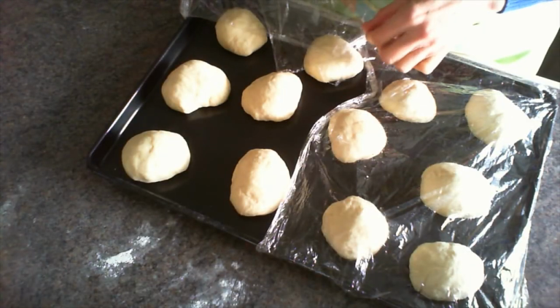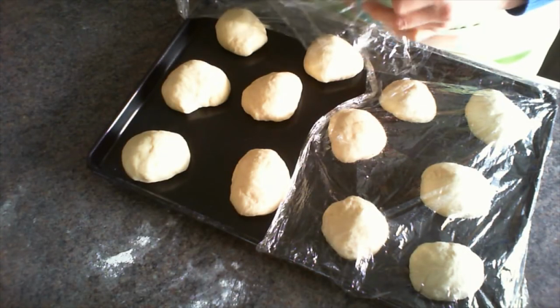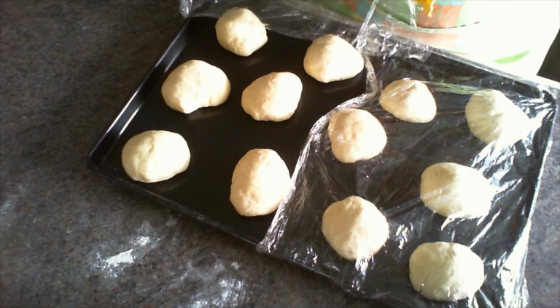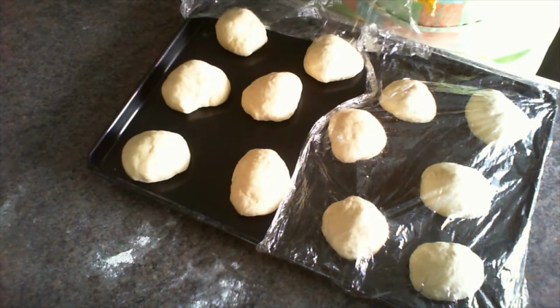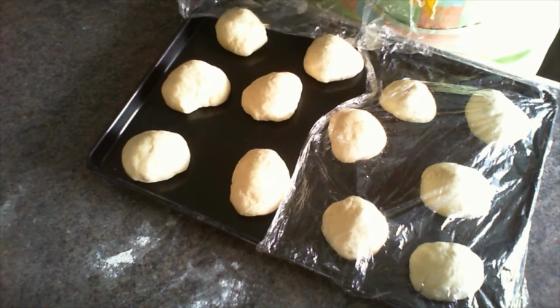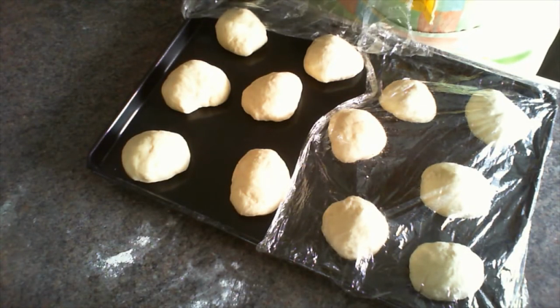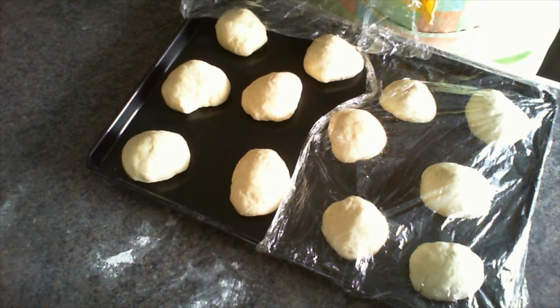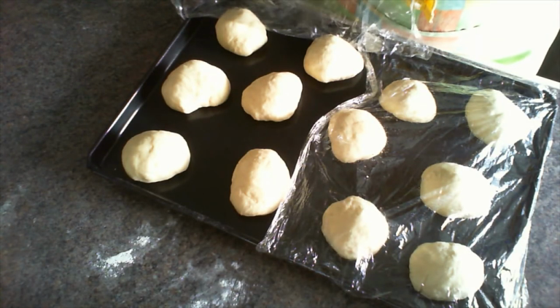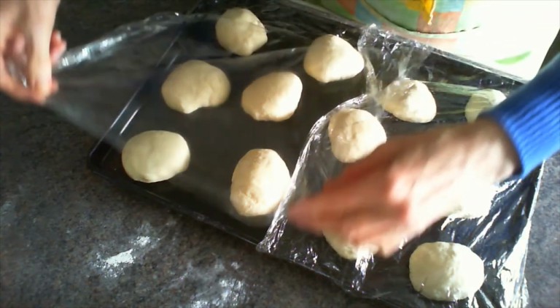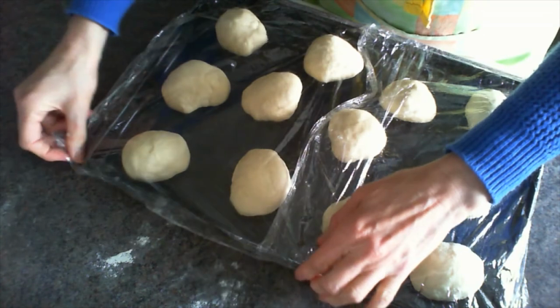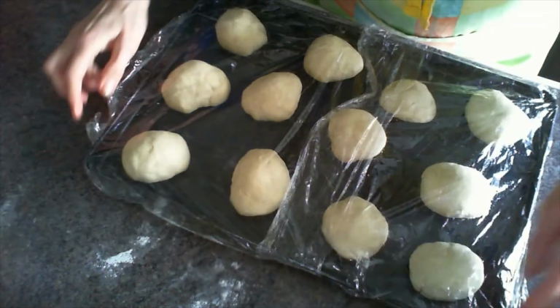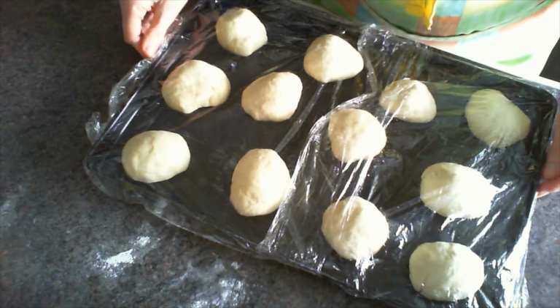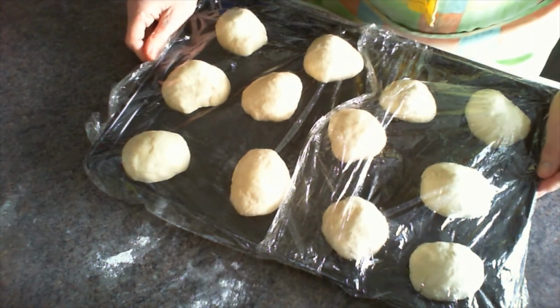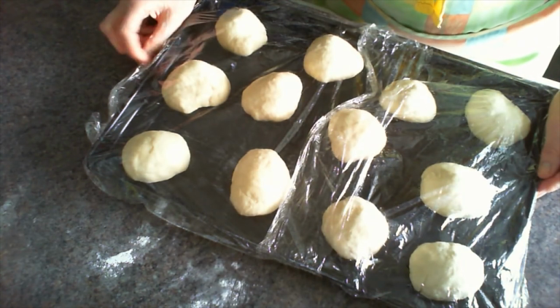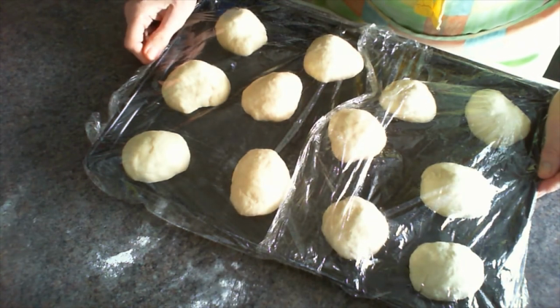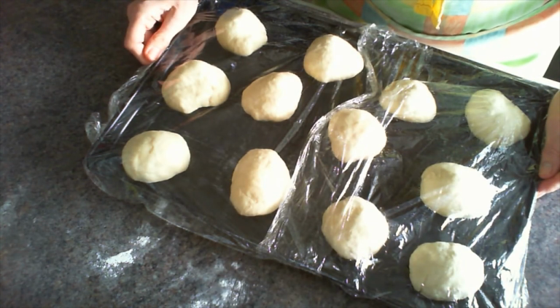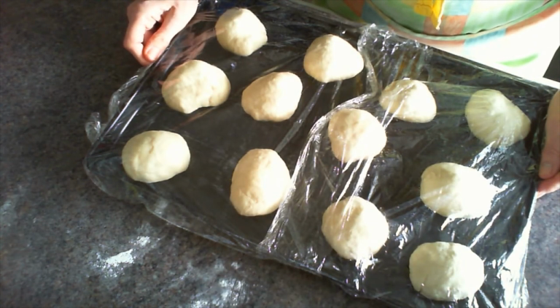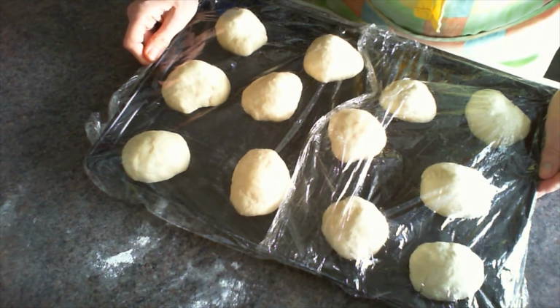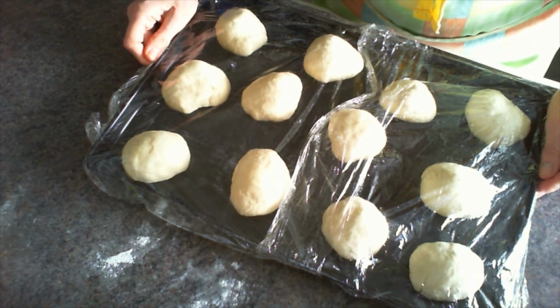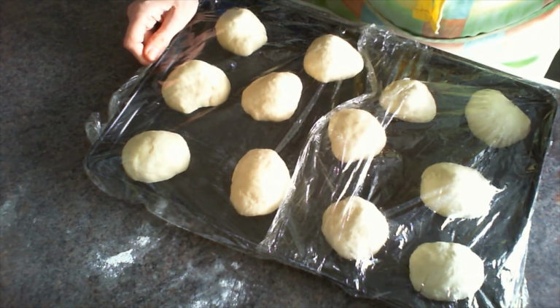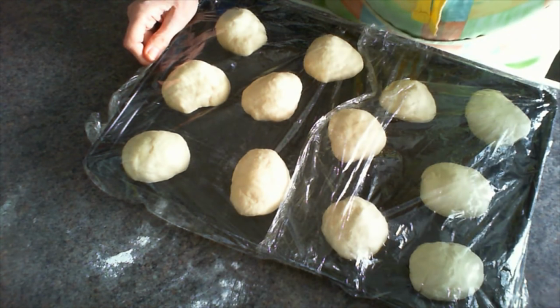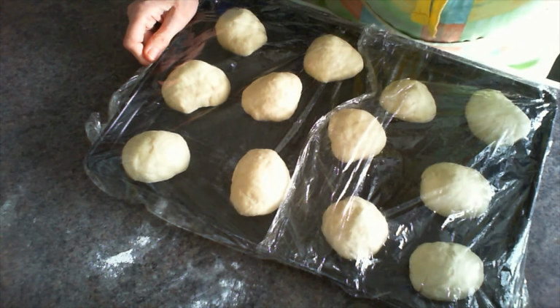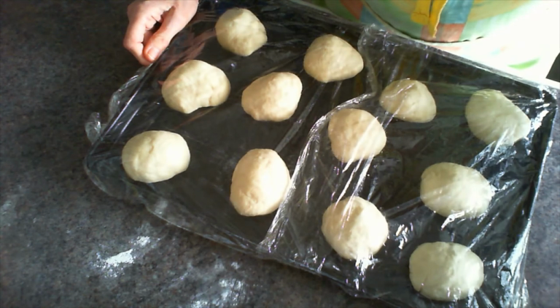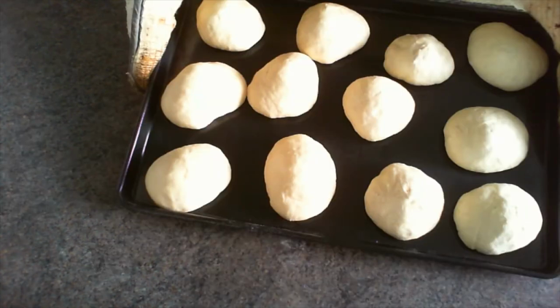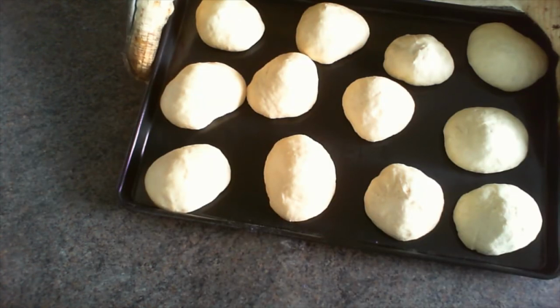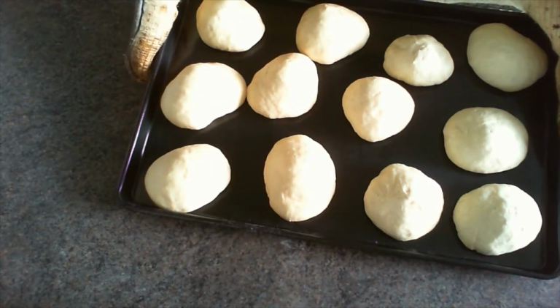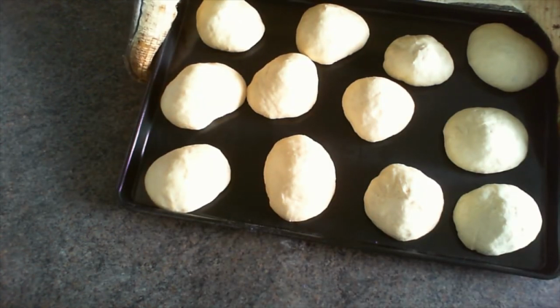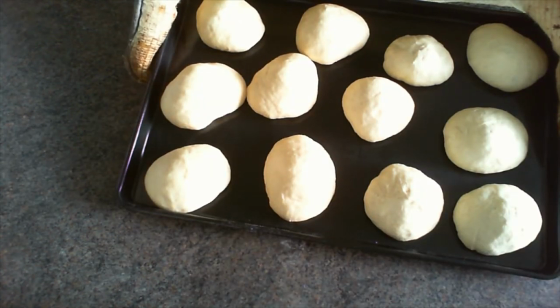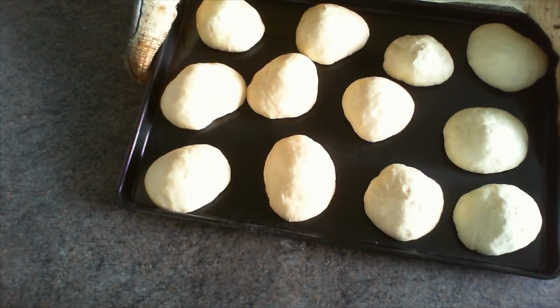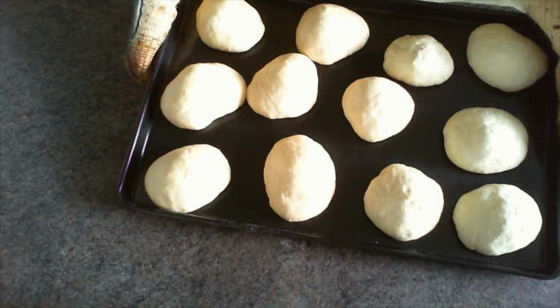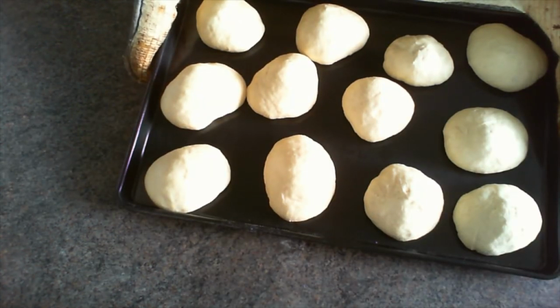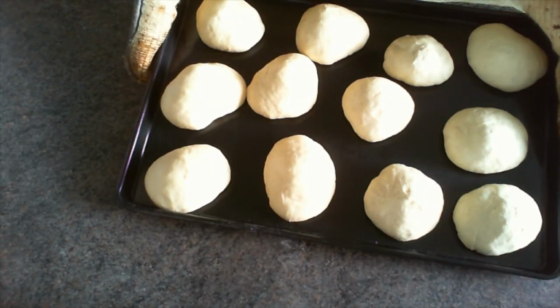When you've hidden a marshmallow in all of your tomb rolls, set them aside again to rise for about half an hour. They're then ready to bake in a hot oven for the recommended time.